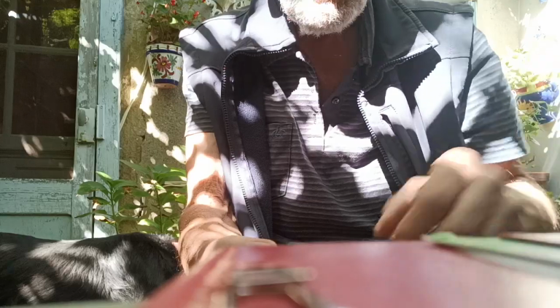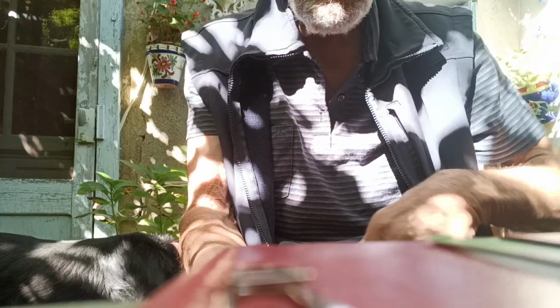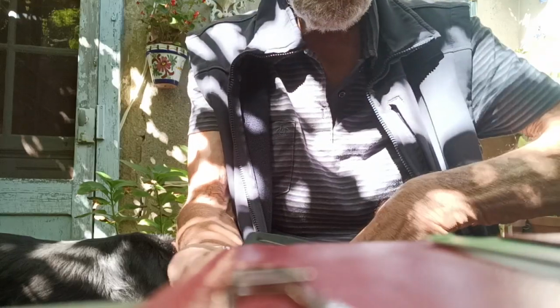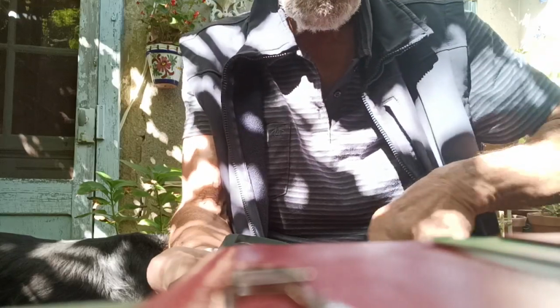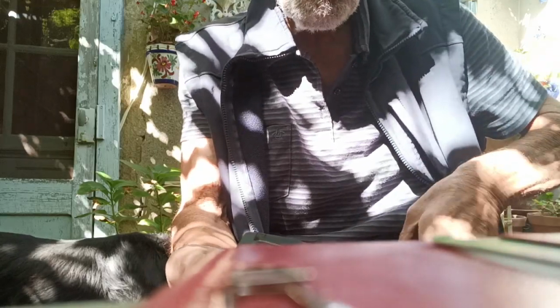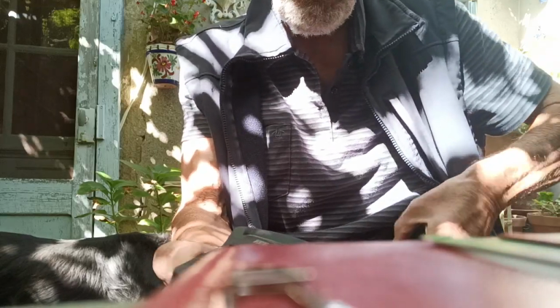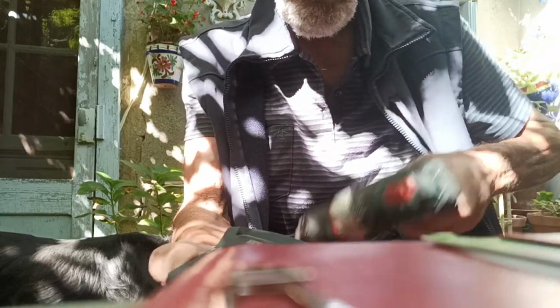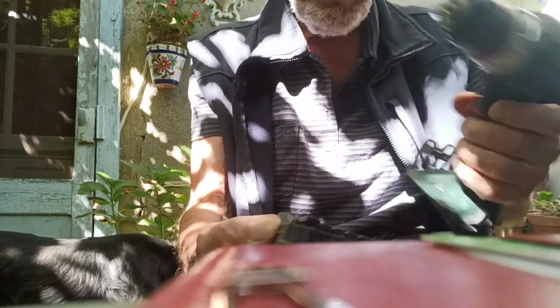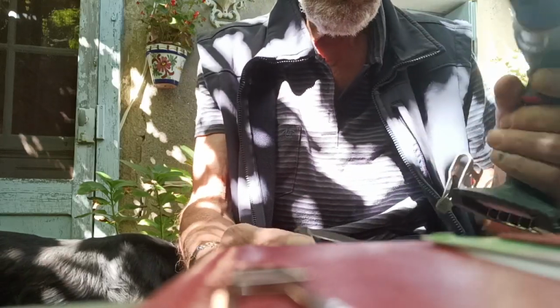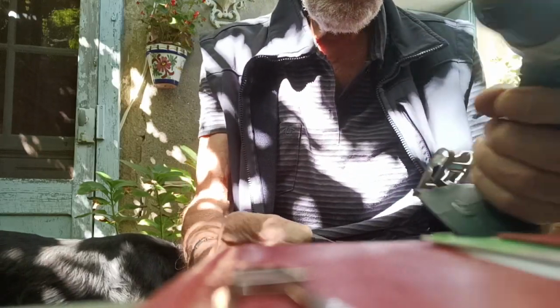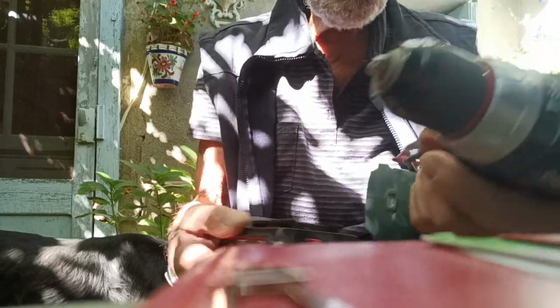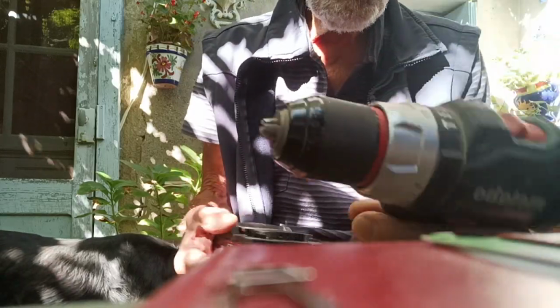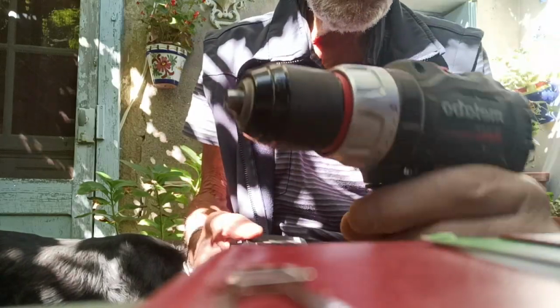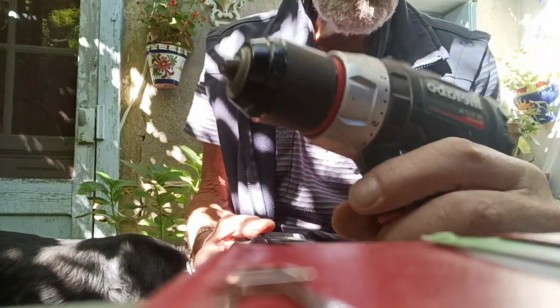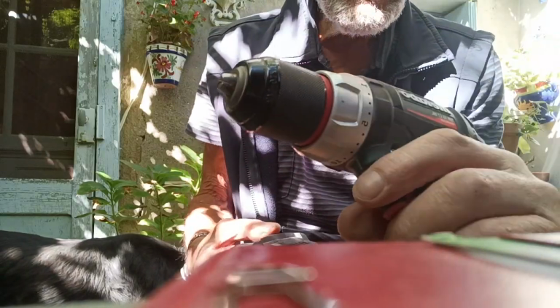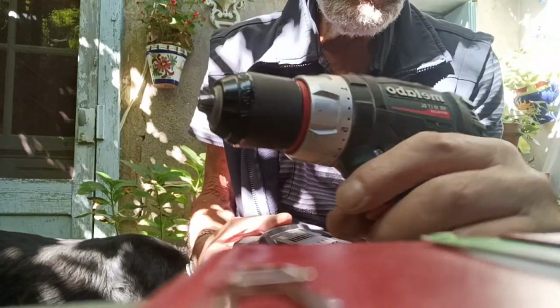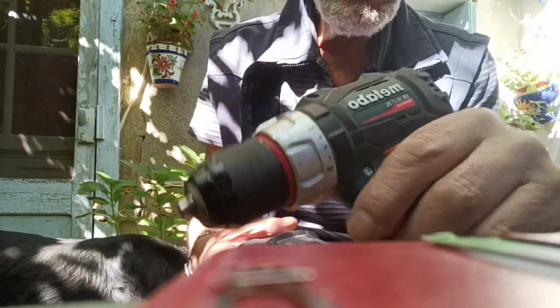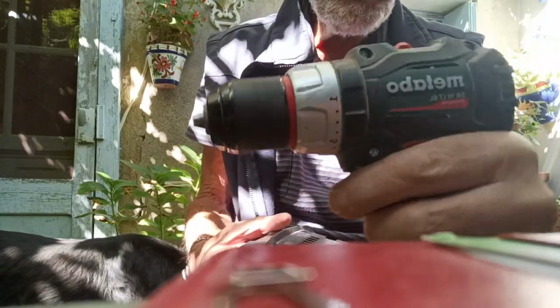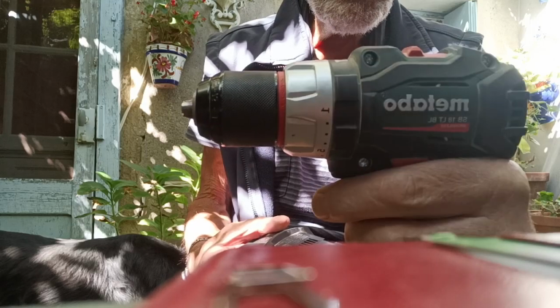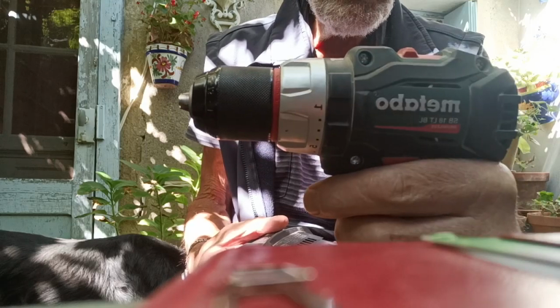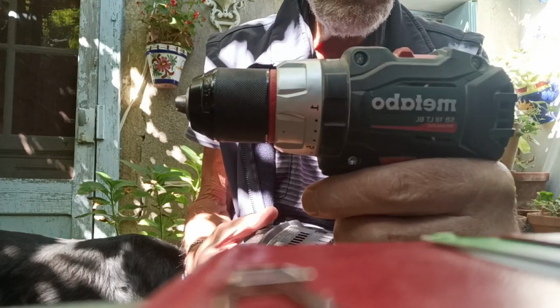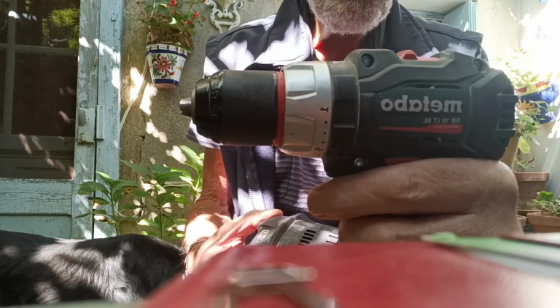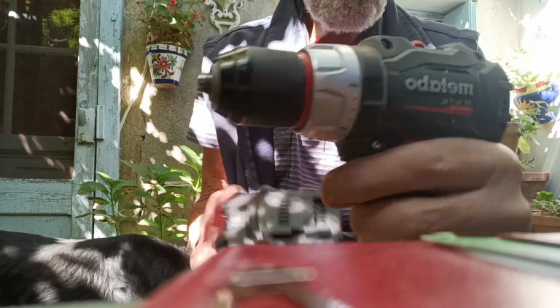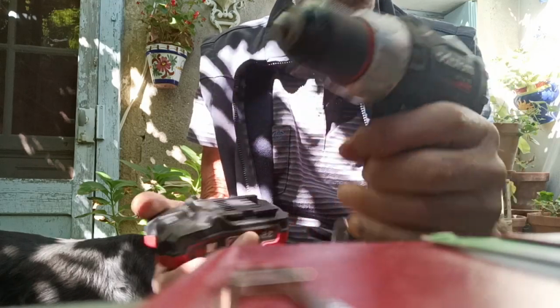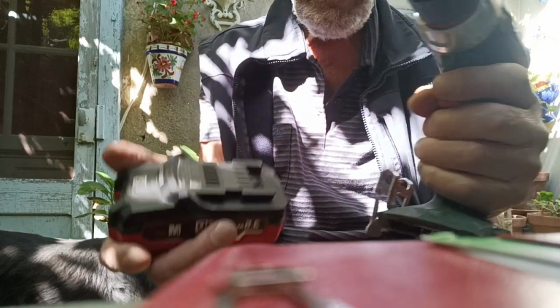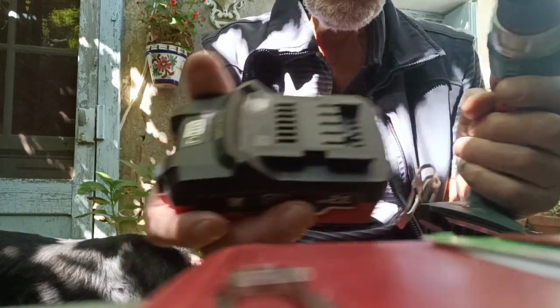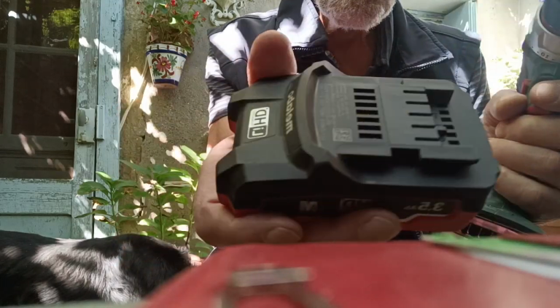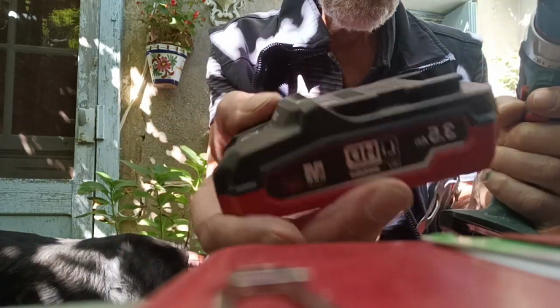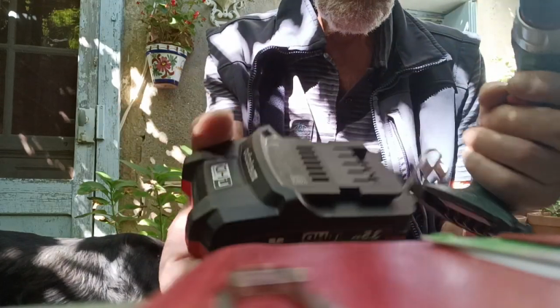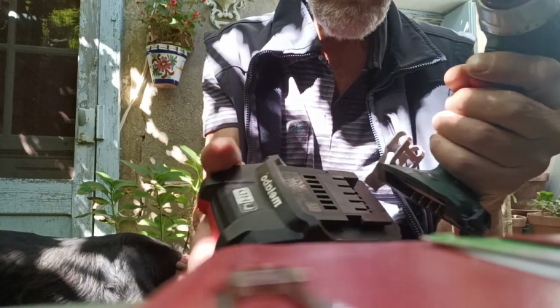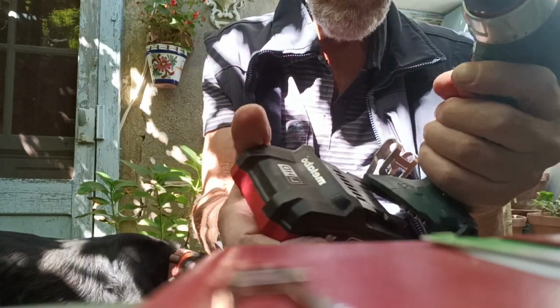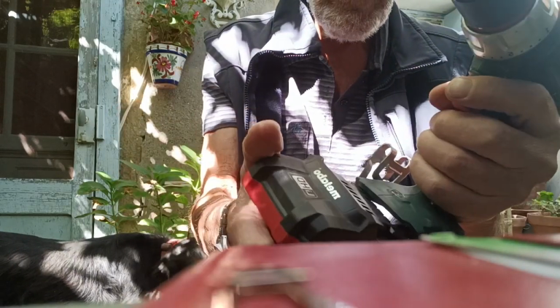Here we go, video number one: a turbo 18 volt drill and its own 3.5 amp battery.